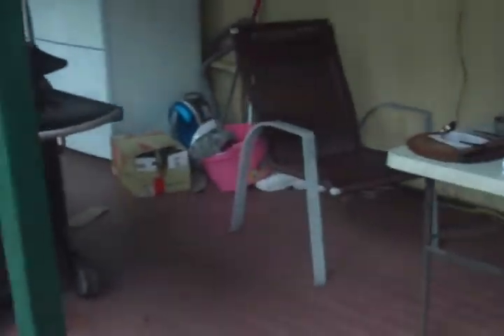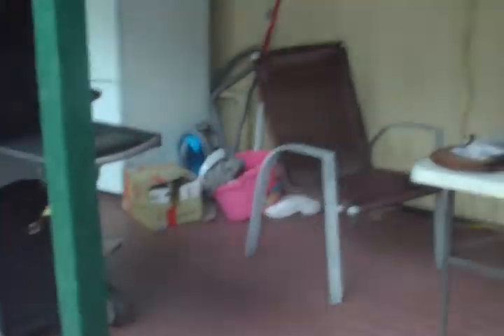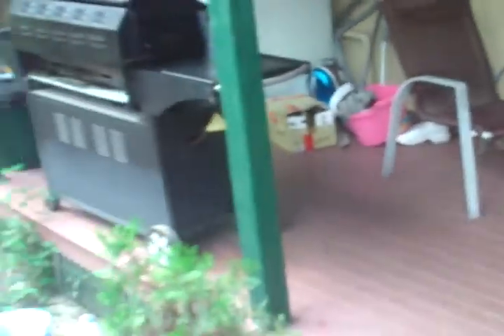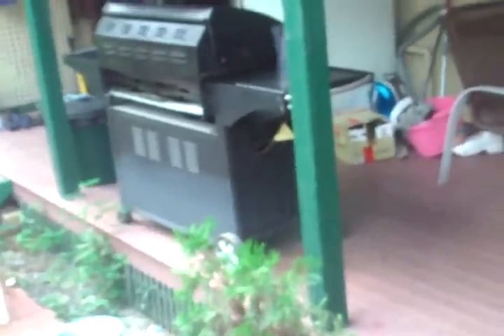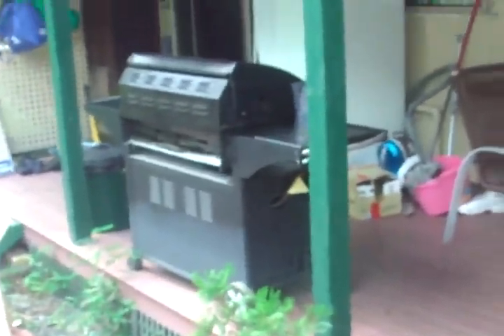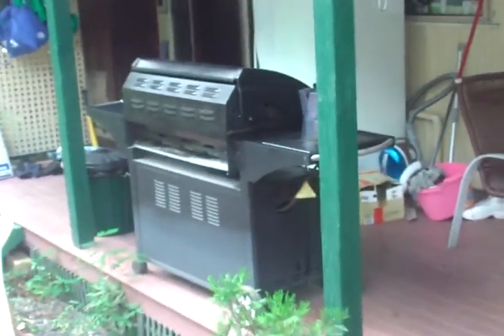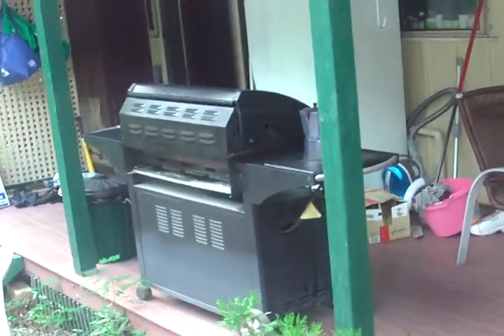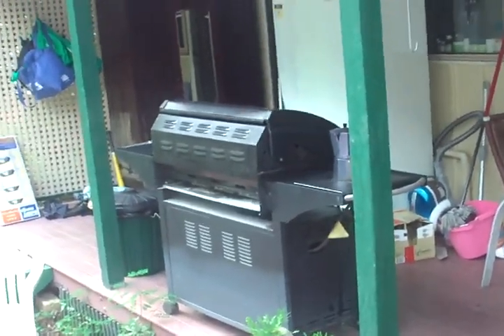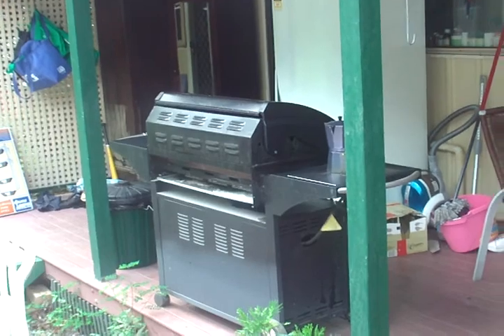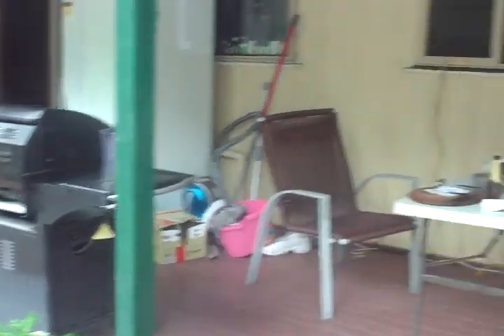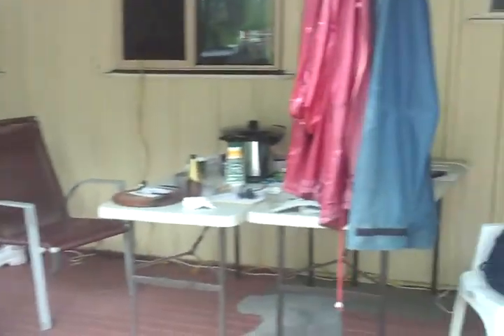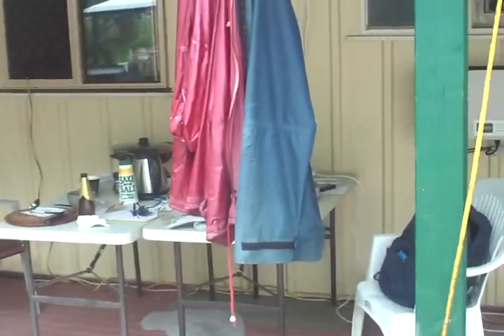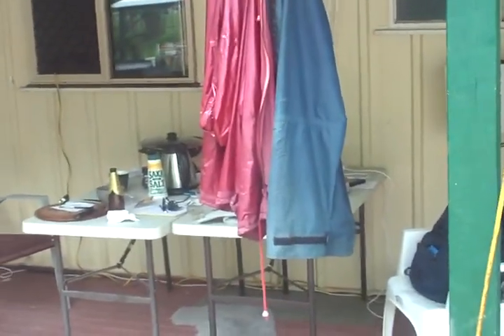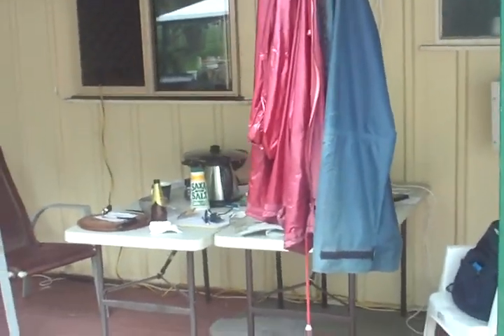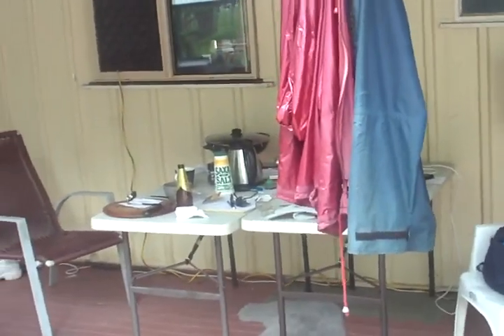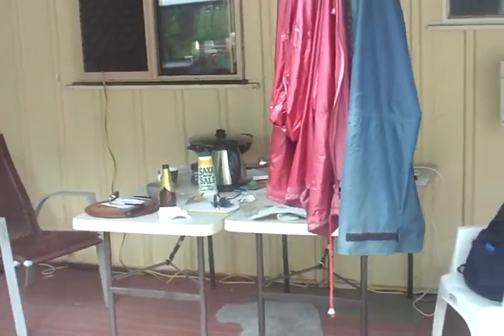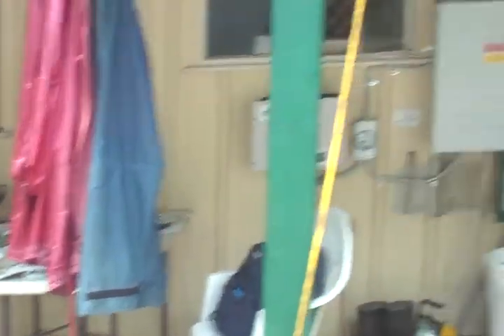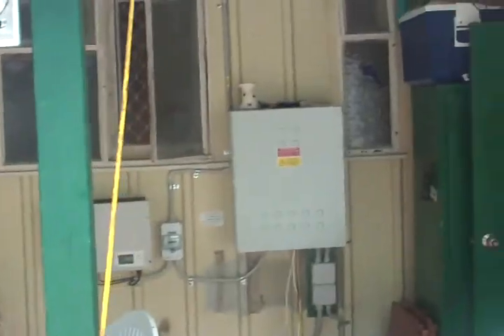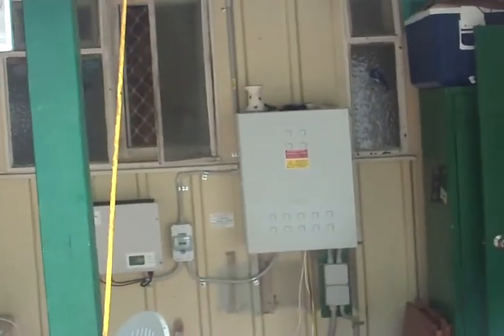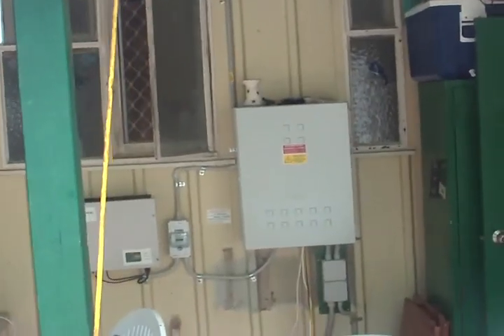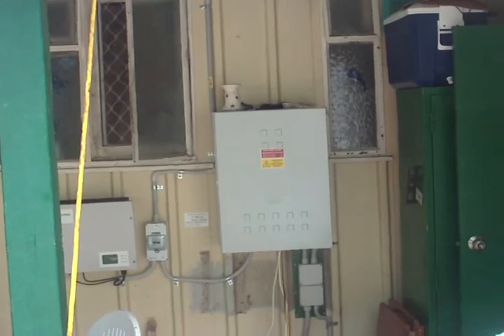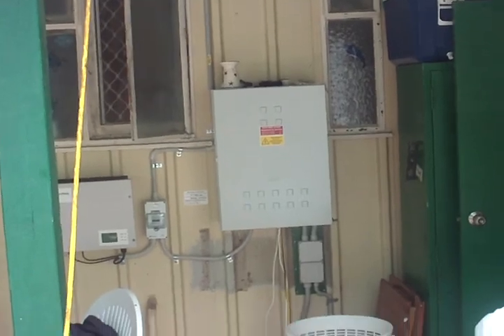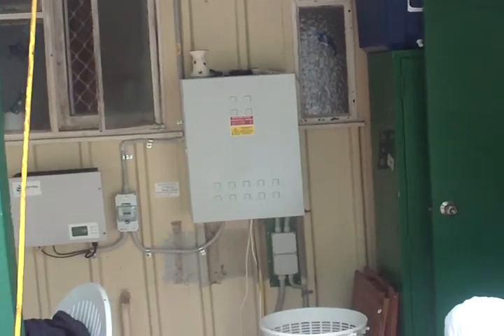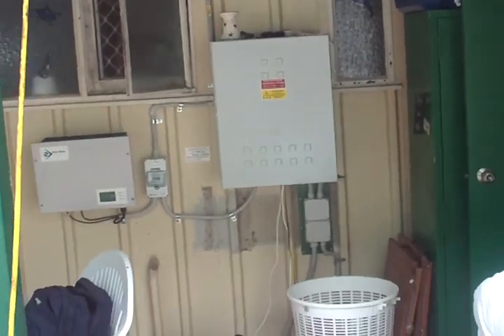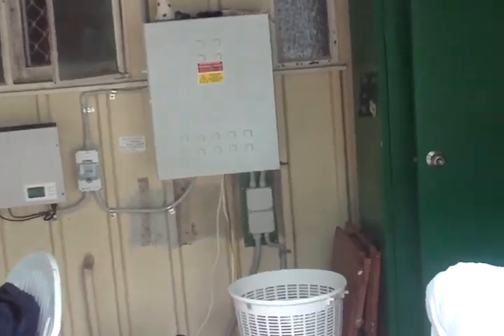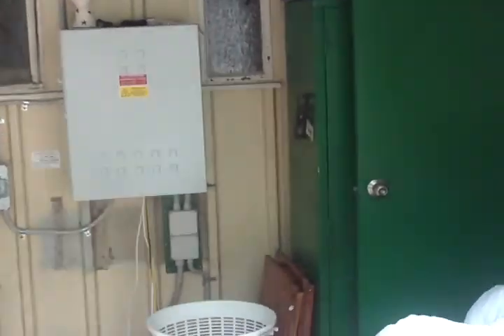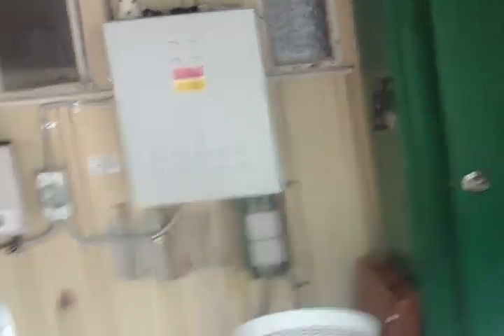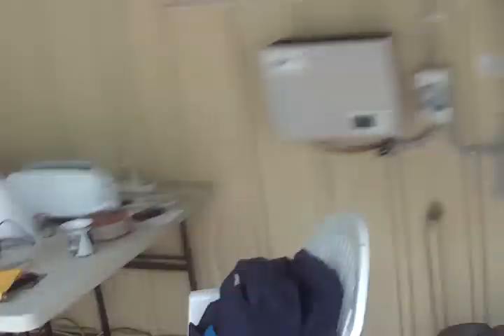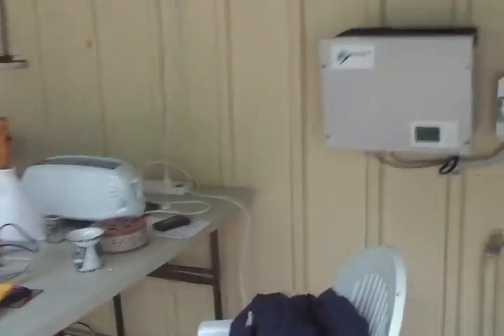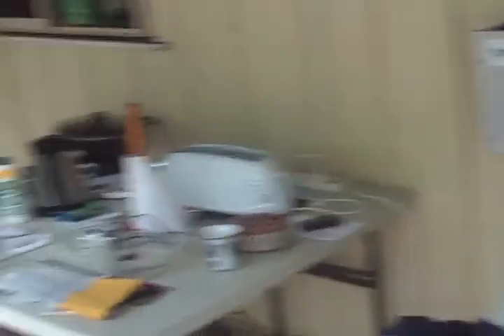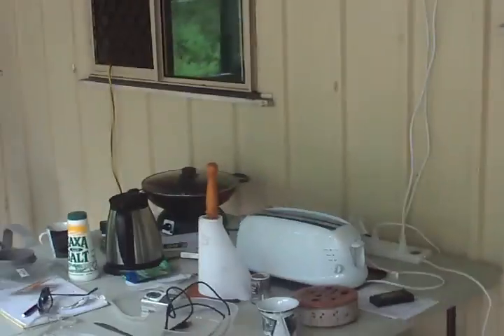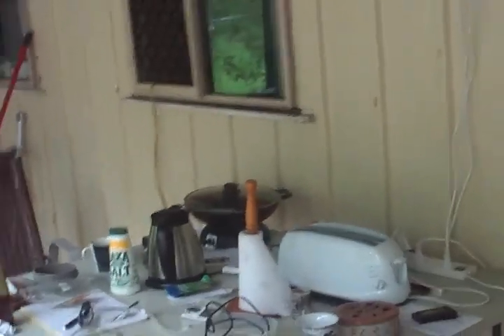As you can see the deck — this is where we do all our cooking at the moment, using that barbecue and those tables there. We've got a new switchboard there with power points which we use for the toaster and kettle and stuff.